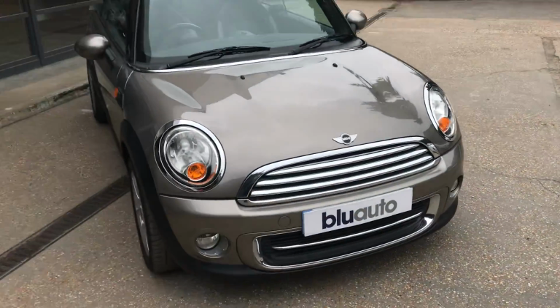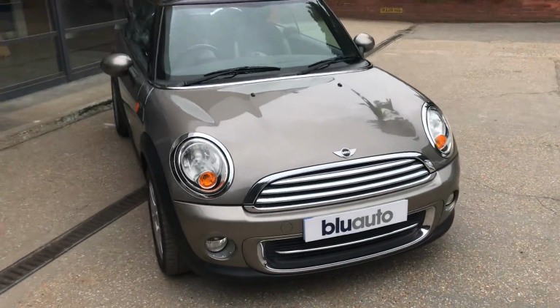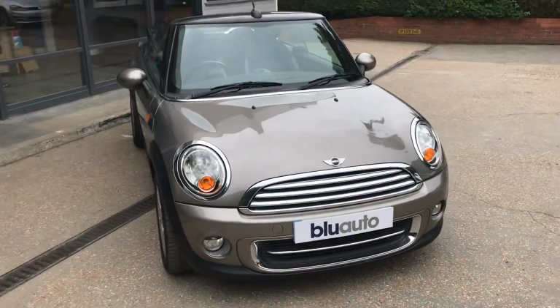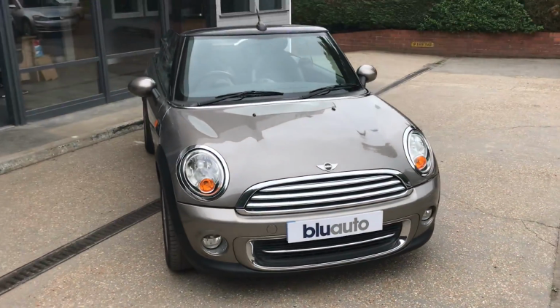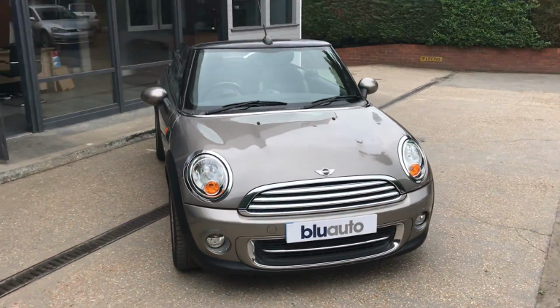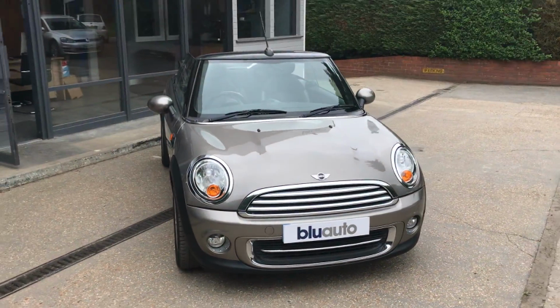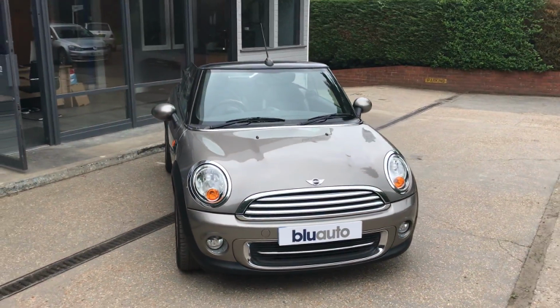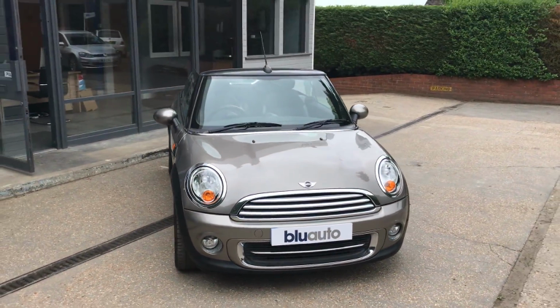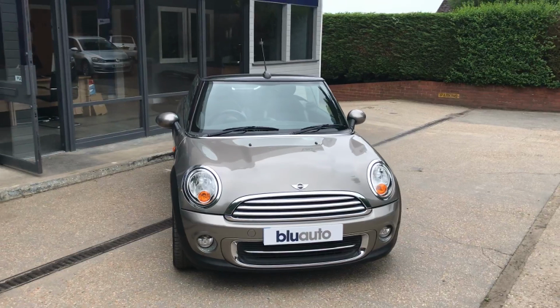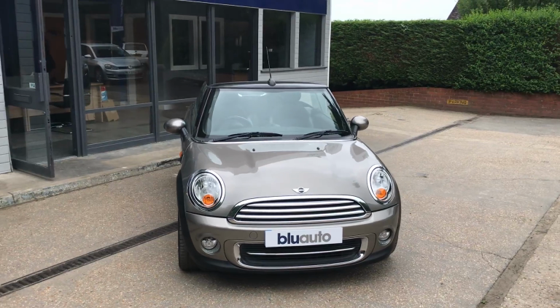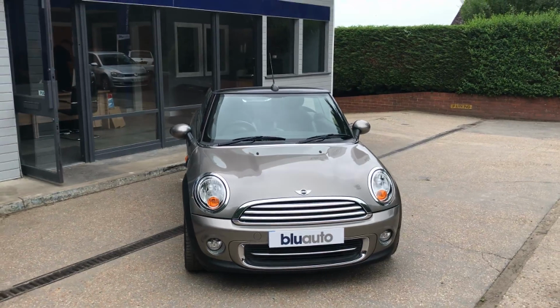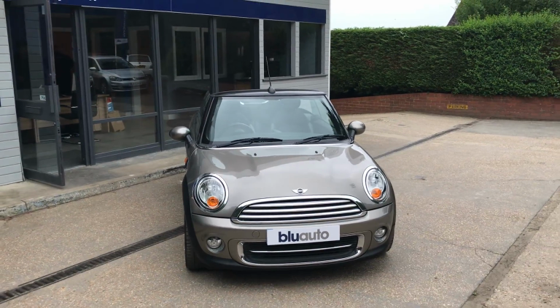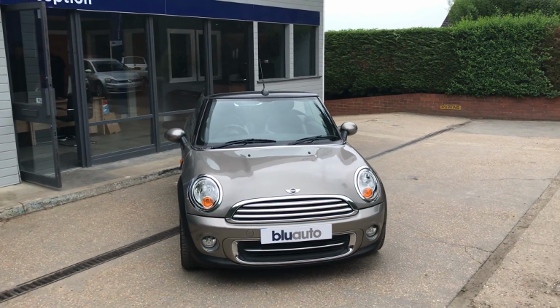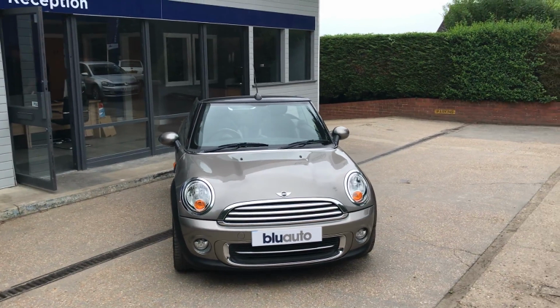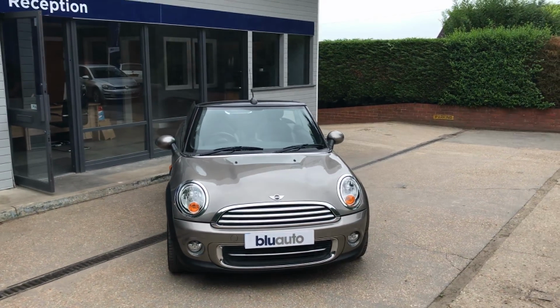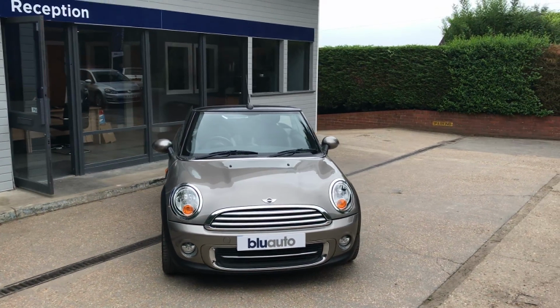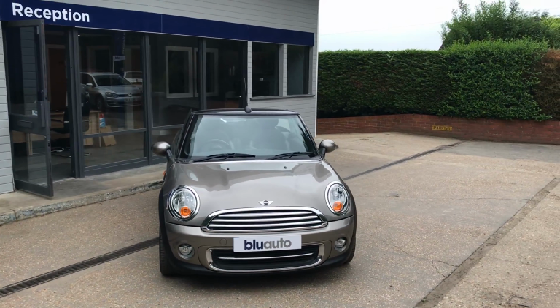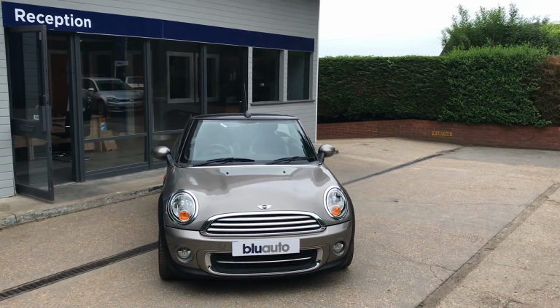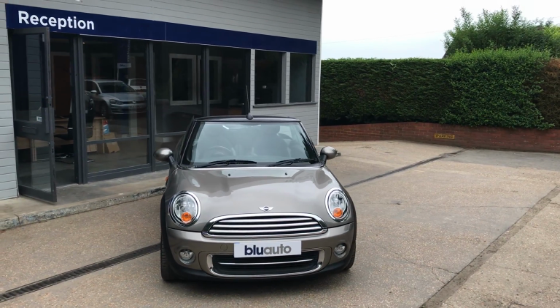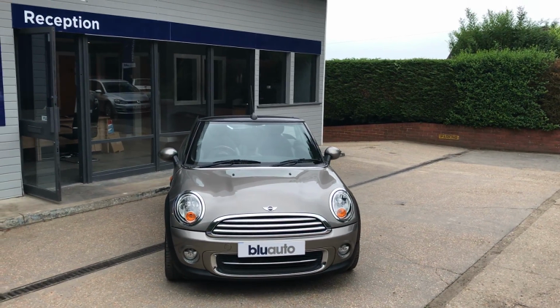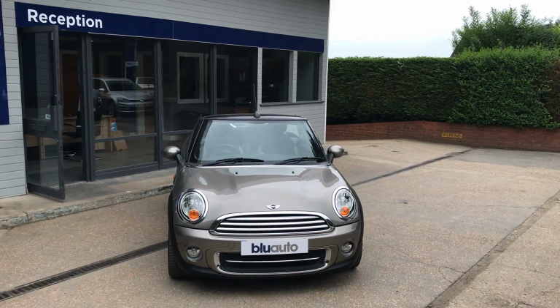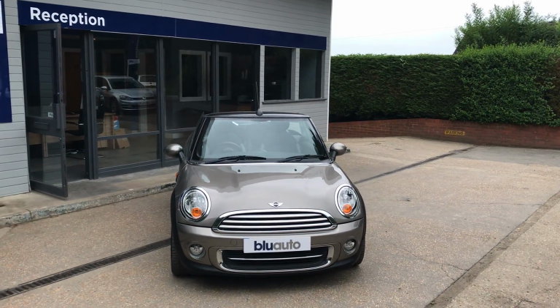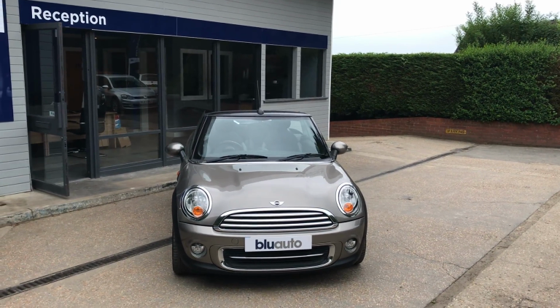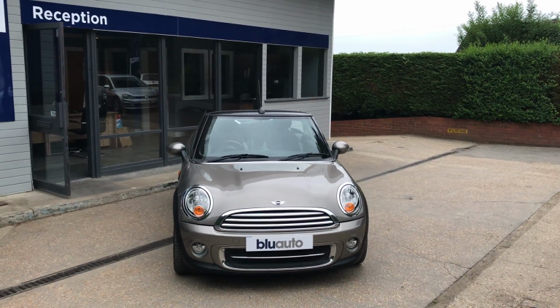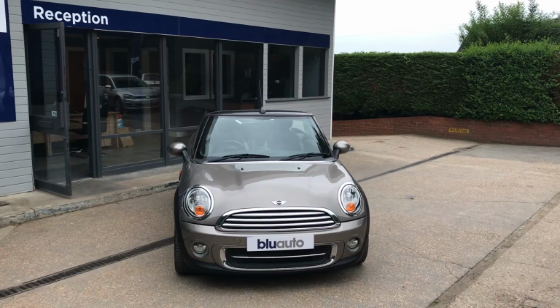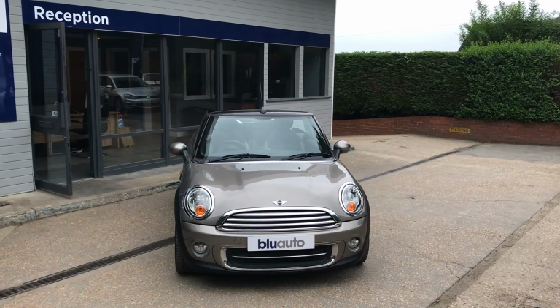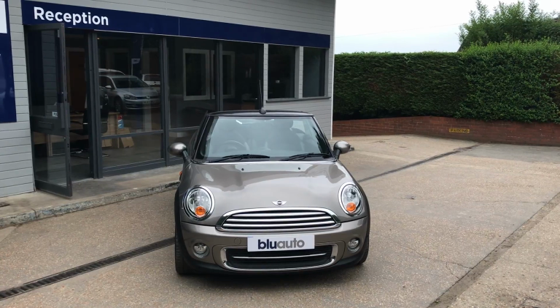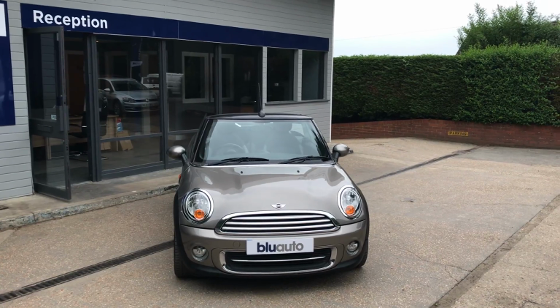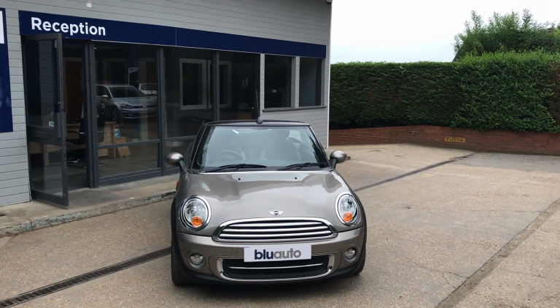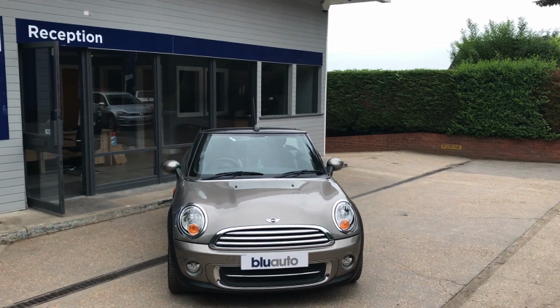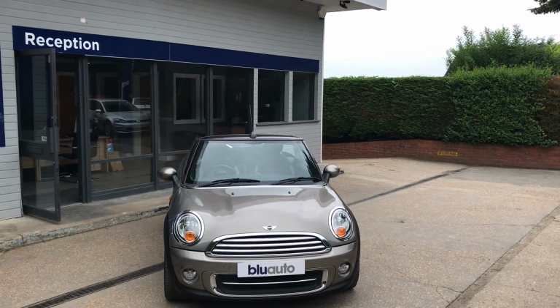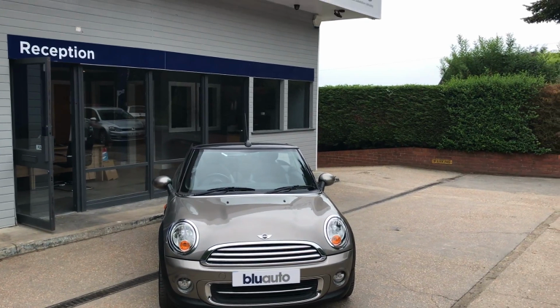If this Mini Cooper Convertible is a car that interests you, please feel free to look at more pictures and information on our website, or give us a call in the showroom on 01825 761 222.